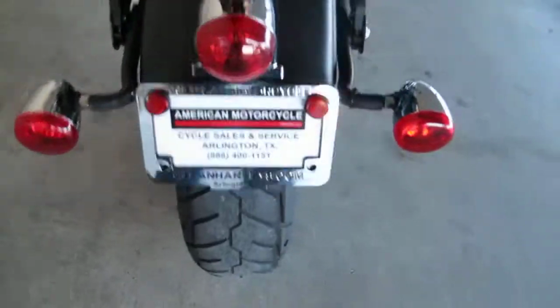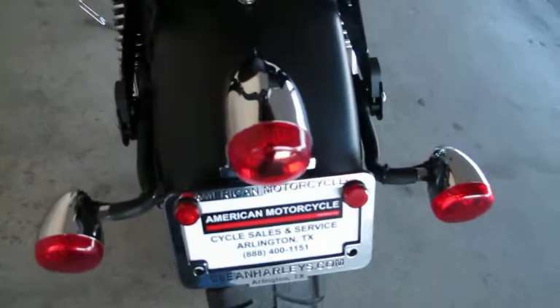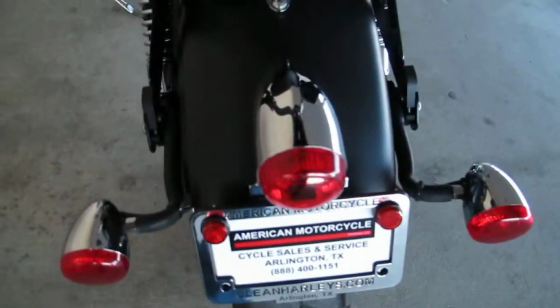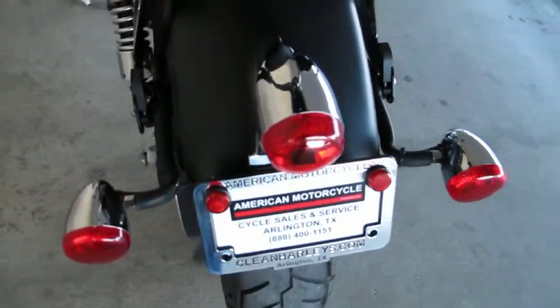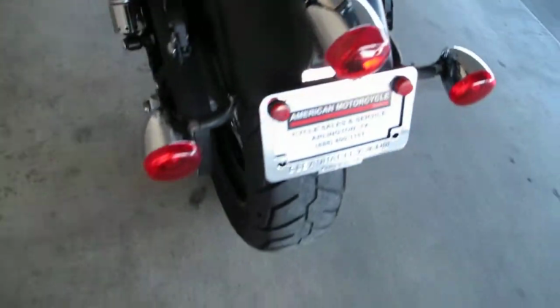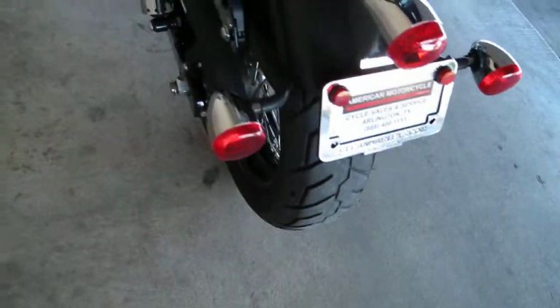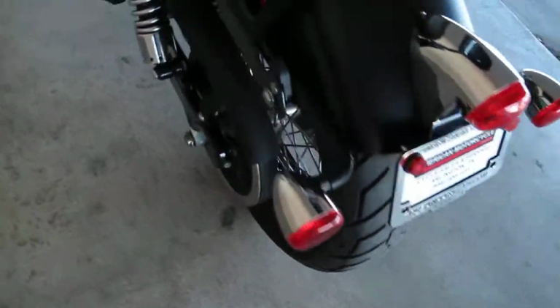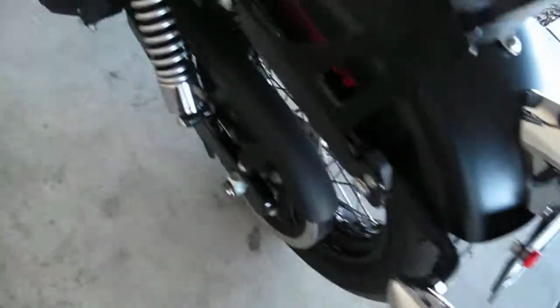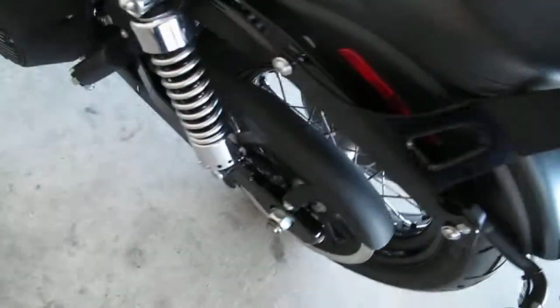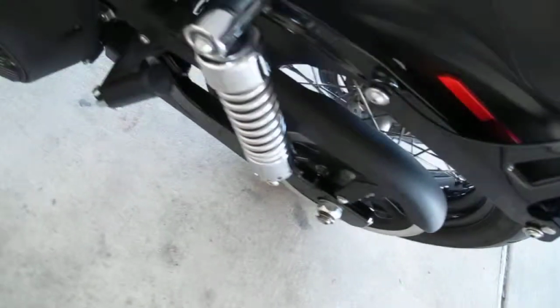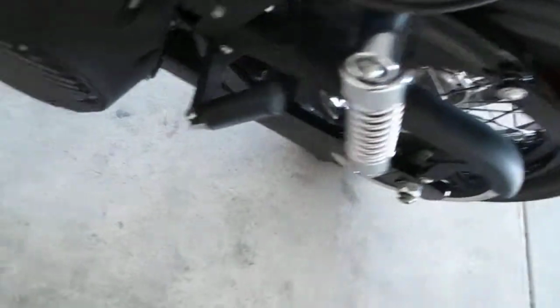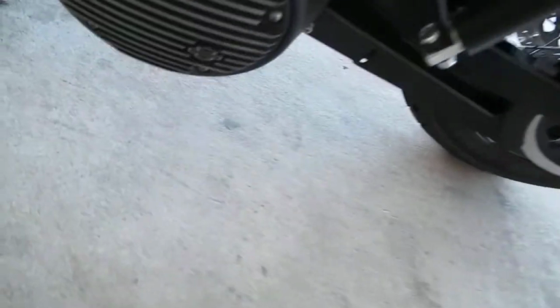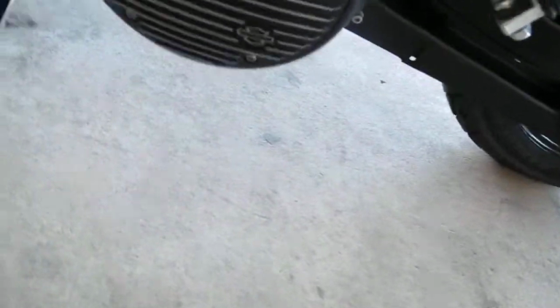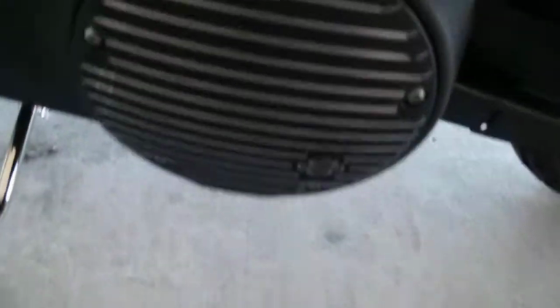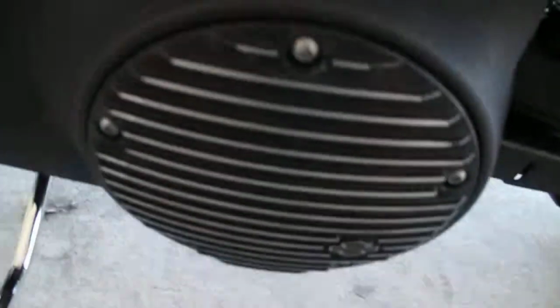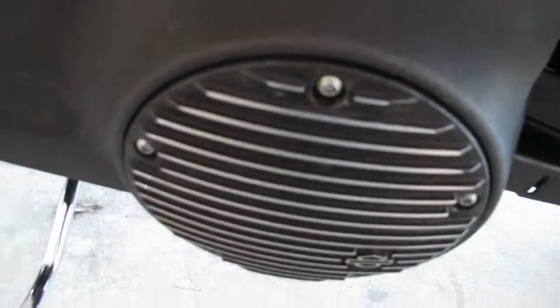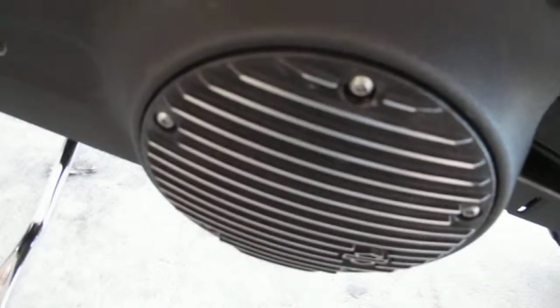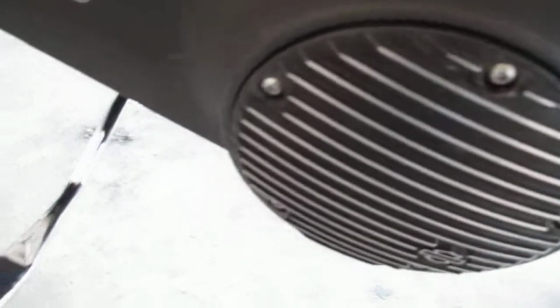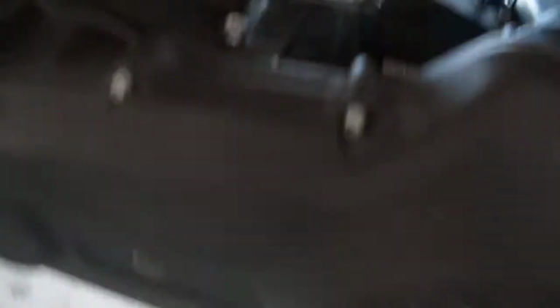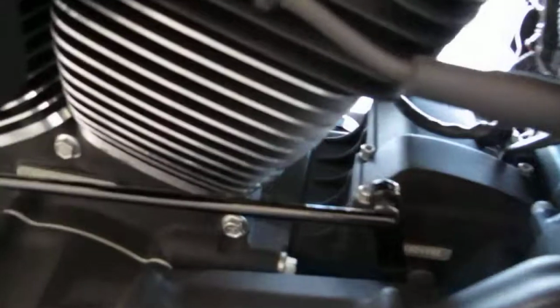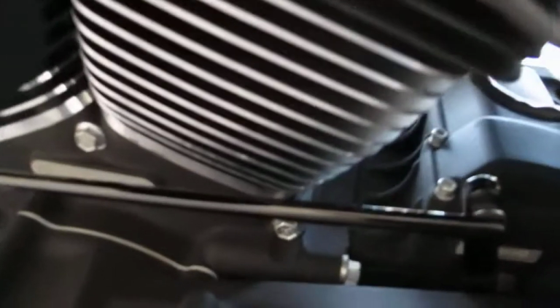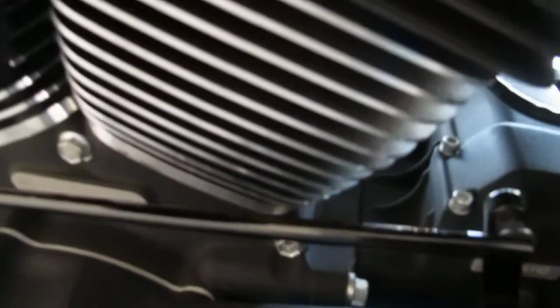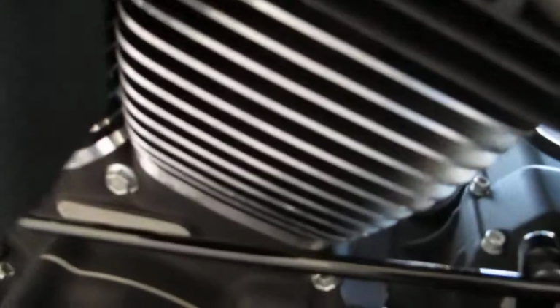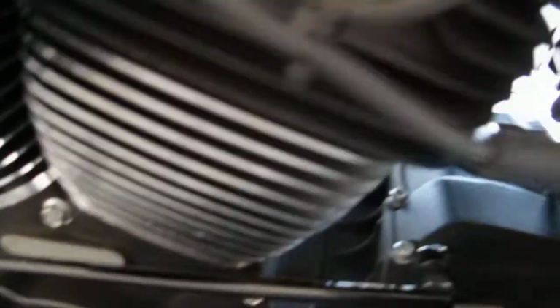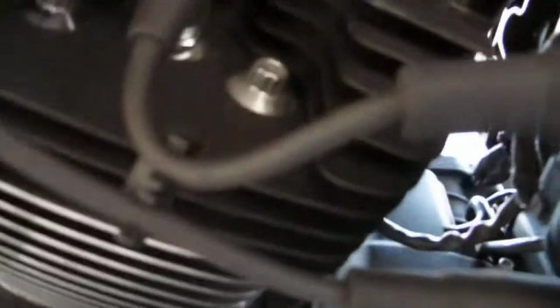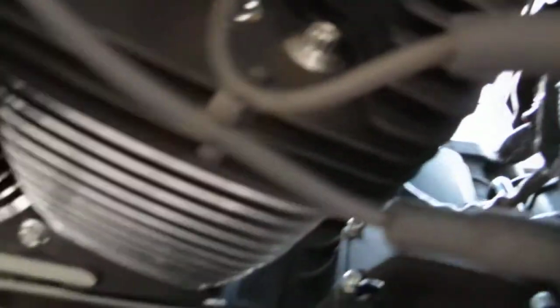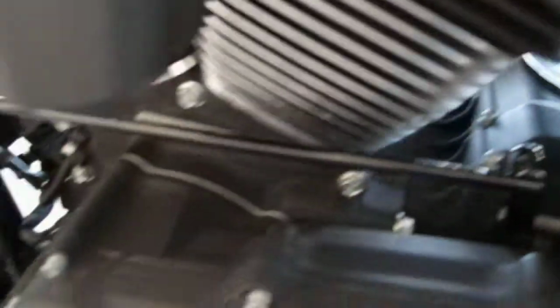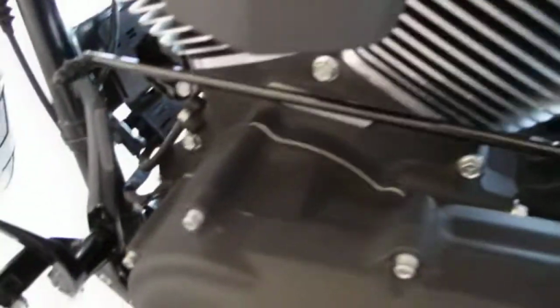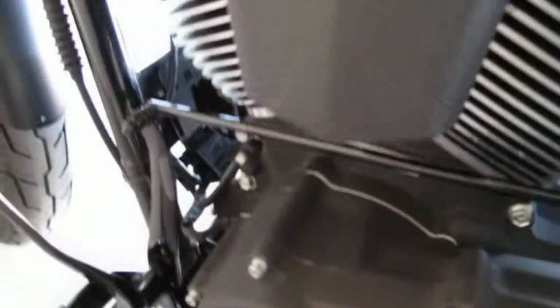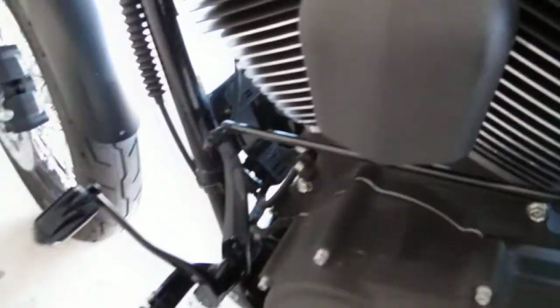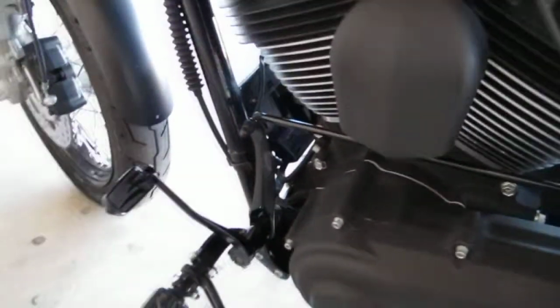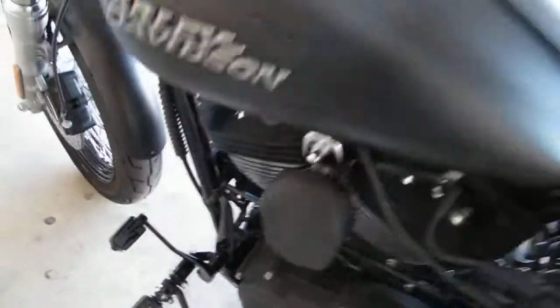It's got the old school bullet style tail light, and over here on this side you can see the Harley-Davidson finned derby cover. The cylinders are brushed and the heads are black, but this is one sweet ride.